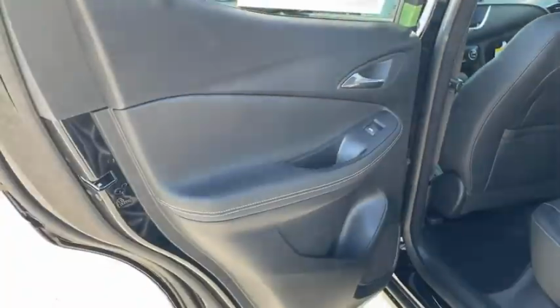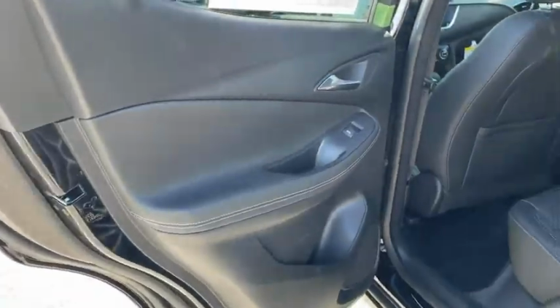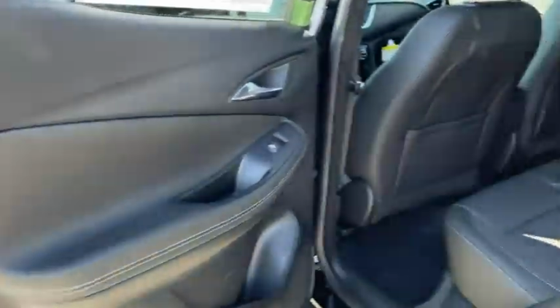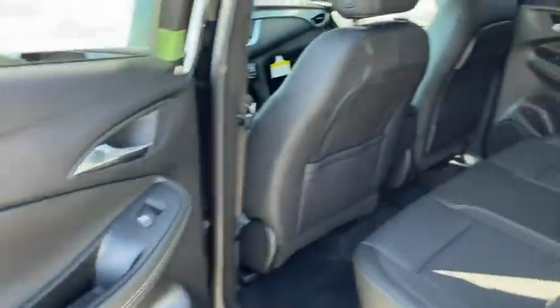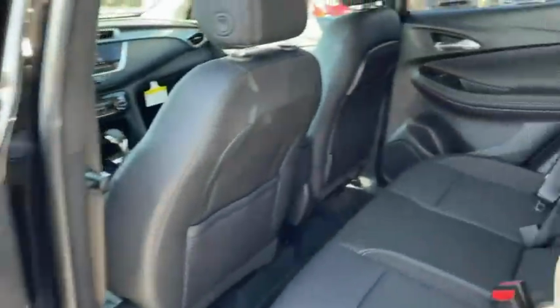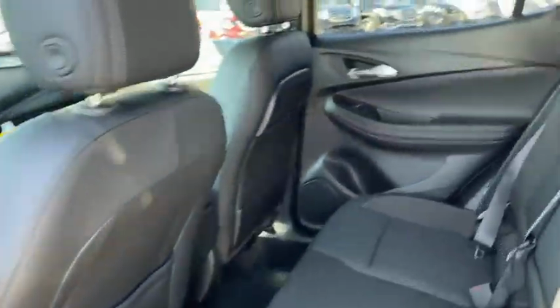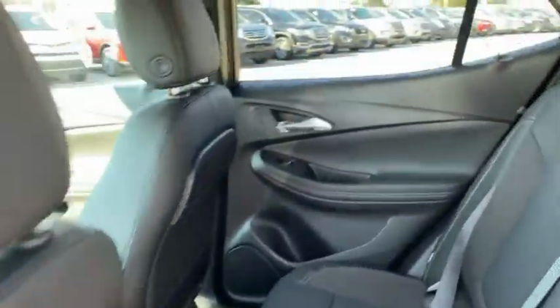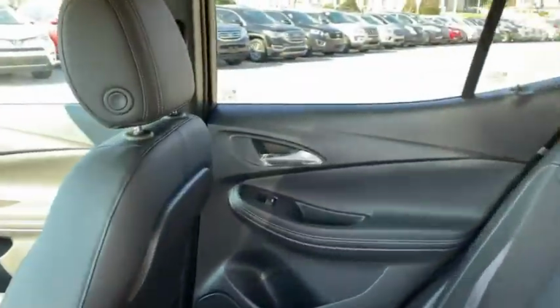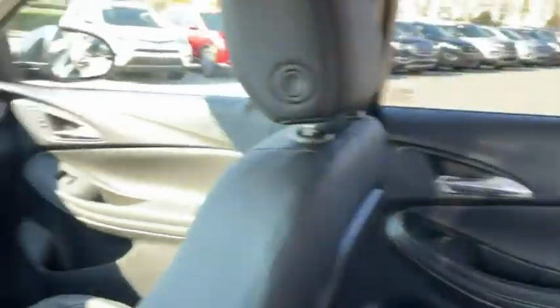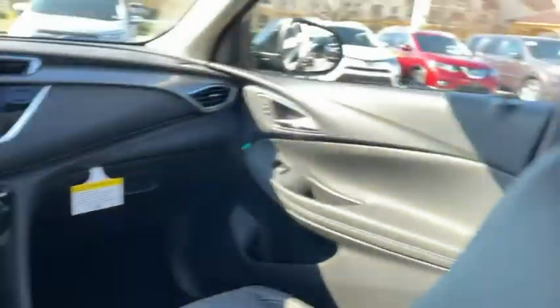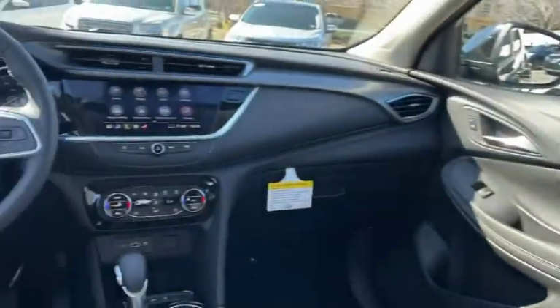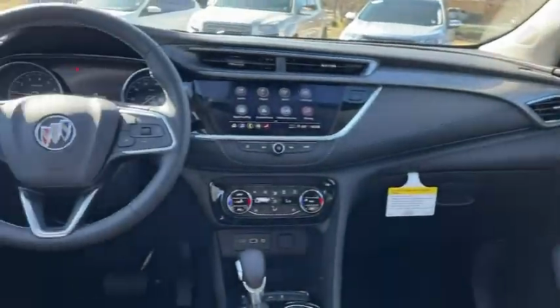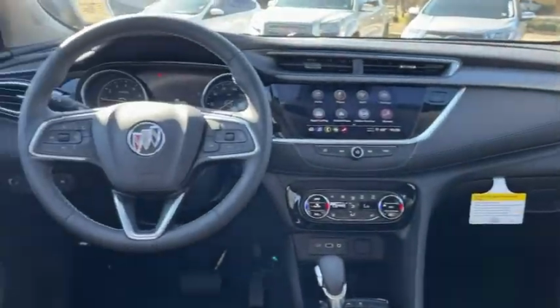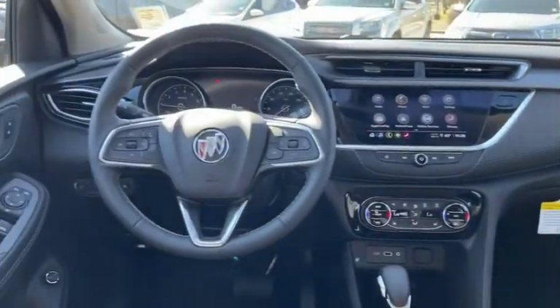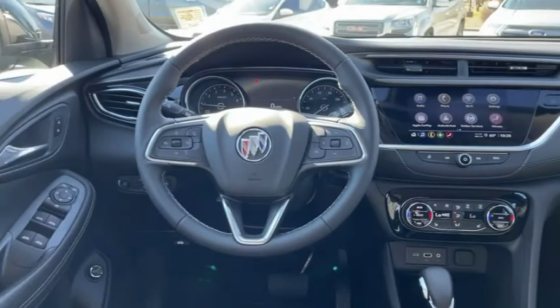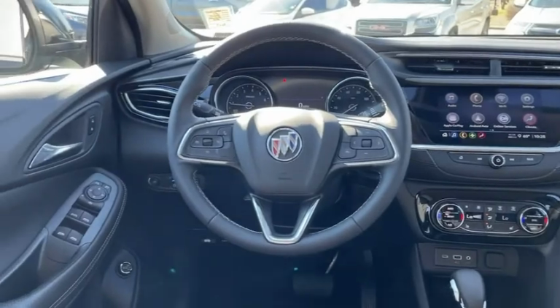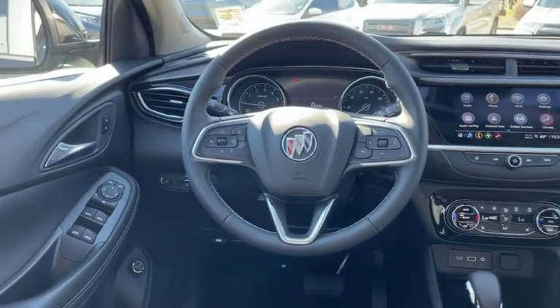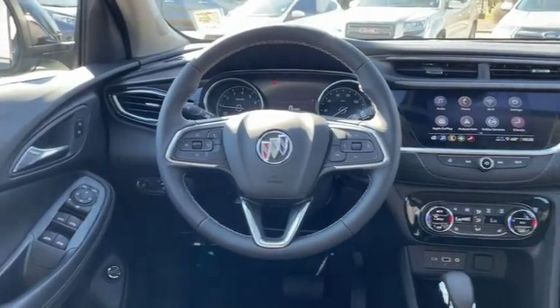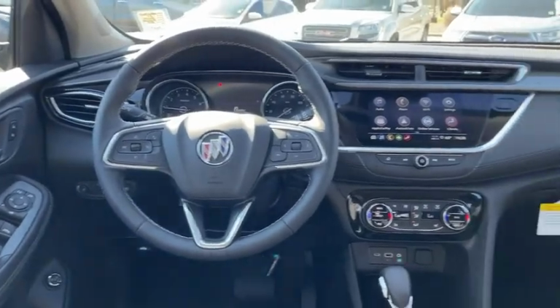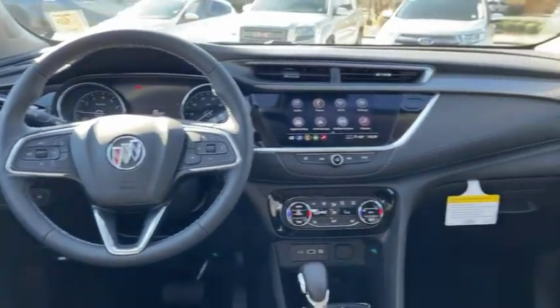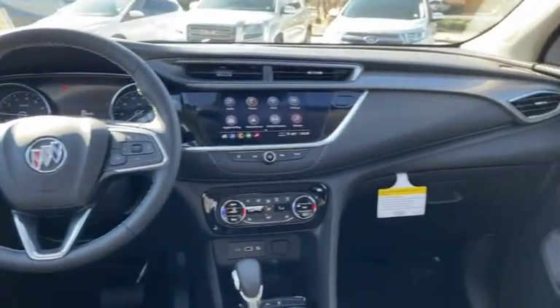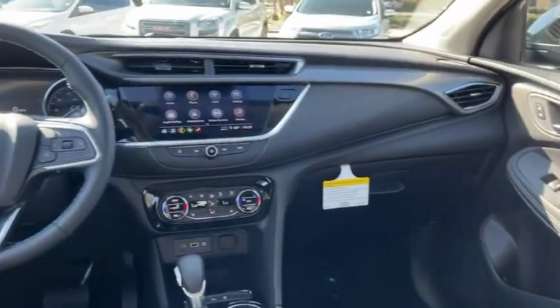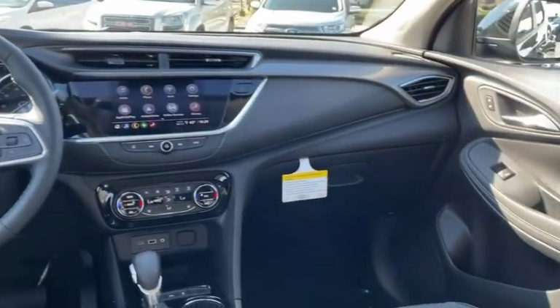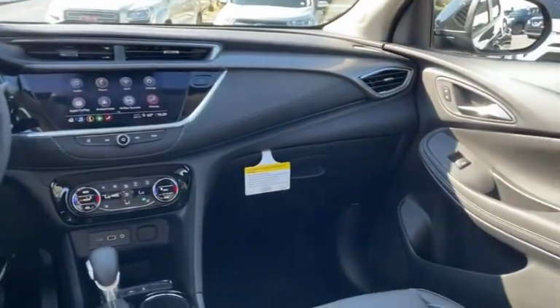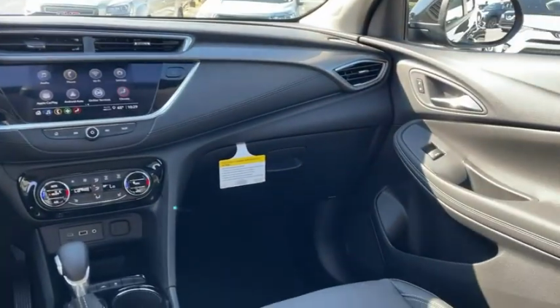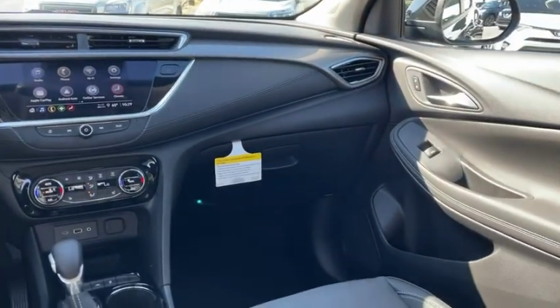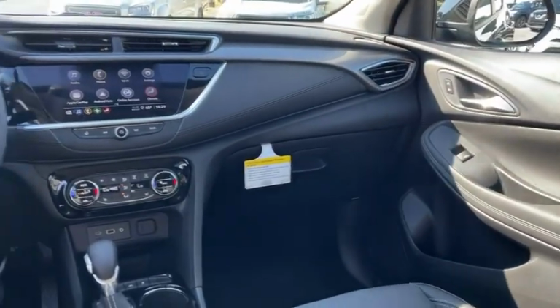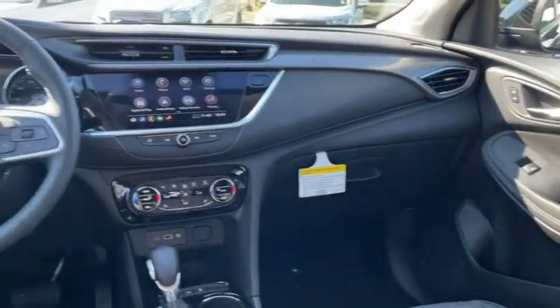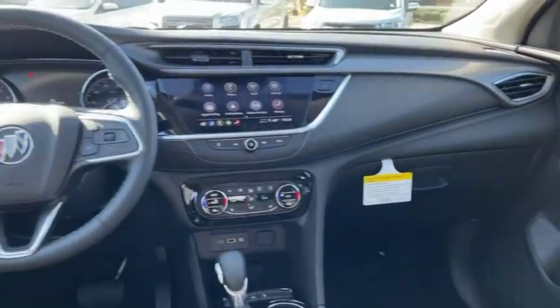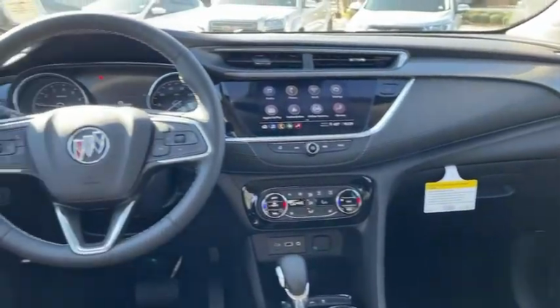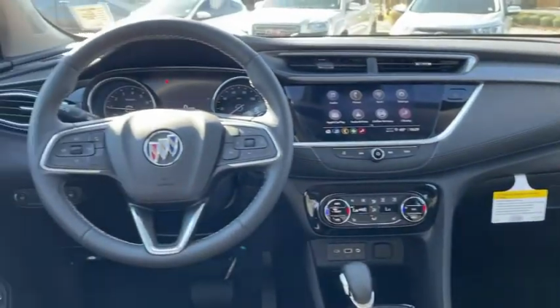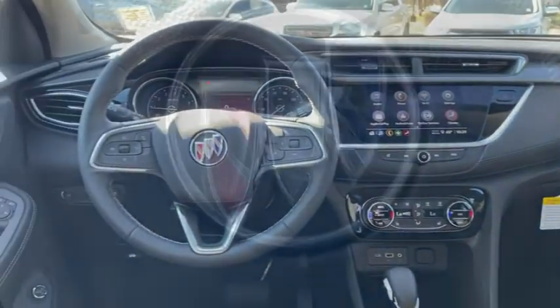Heated front driver and passenger seats, electronic stability control, fog lights, trip computer, security system.